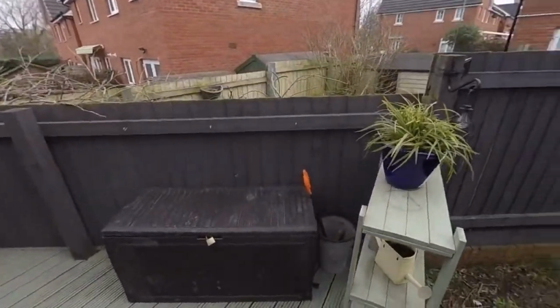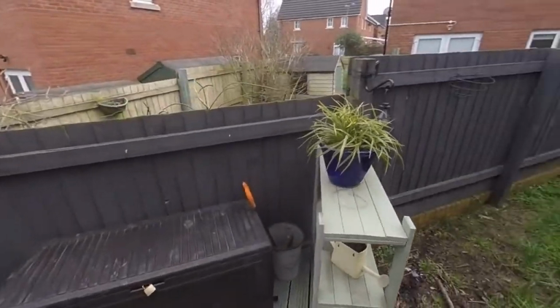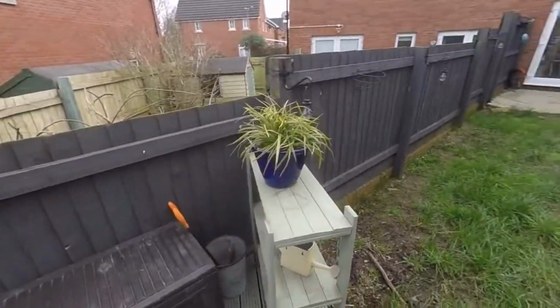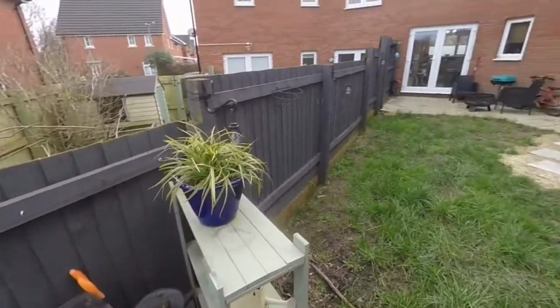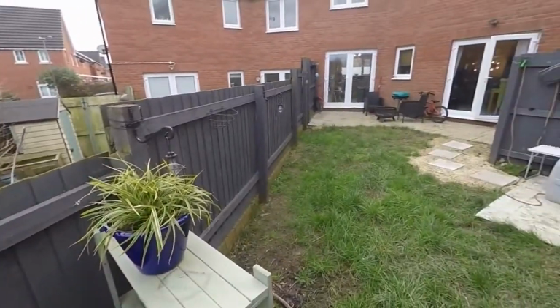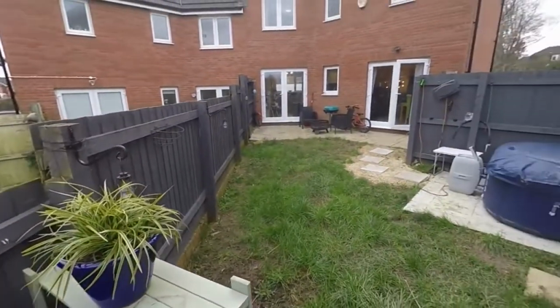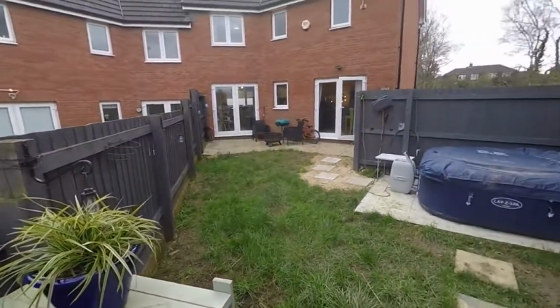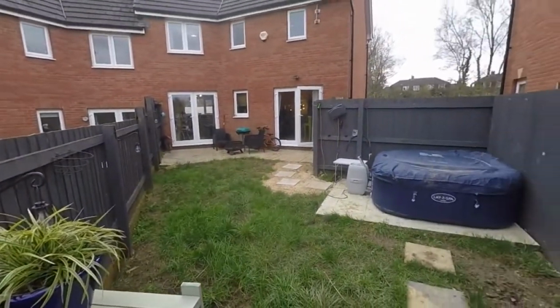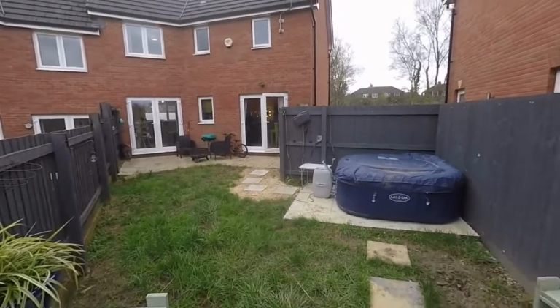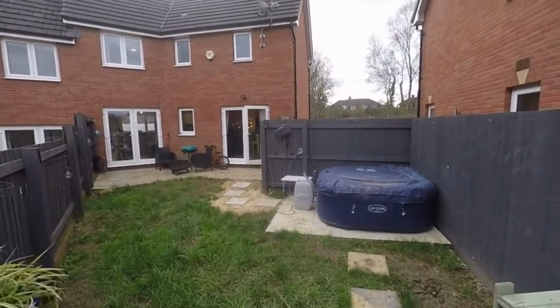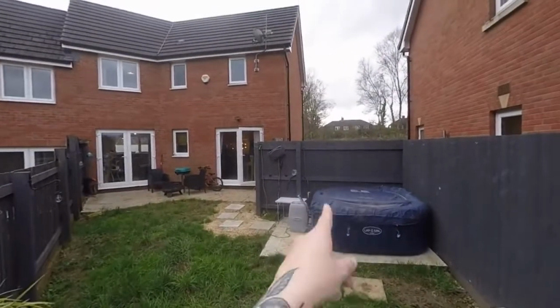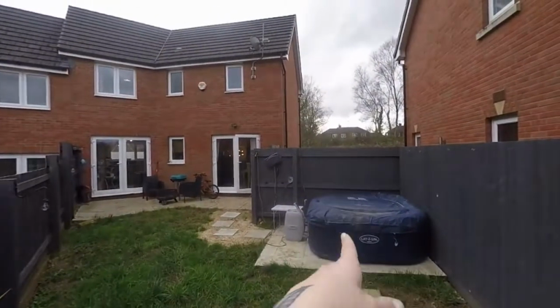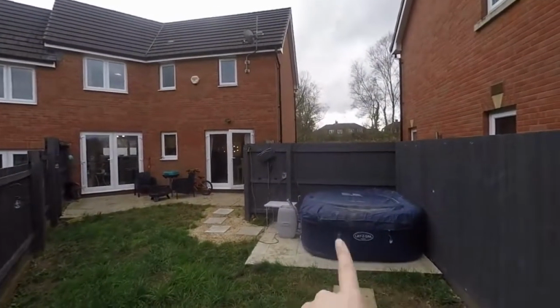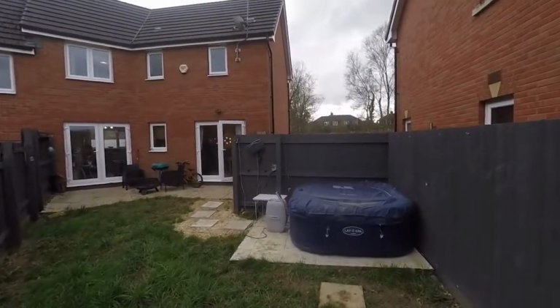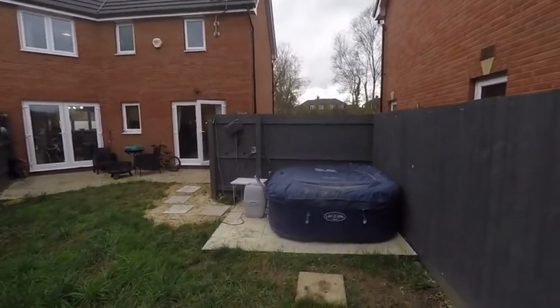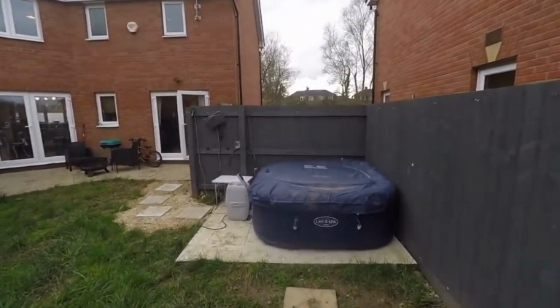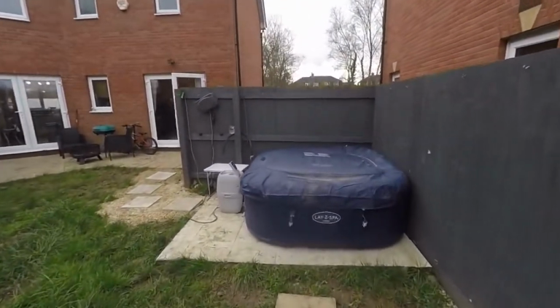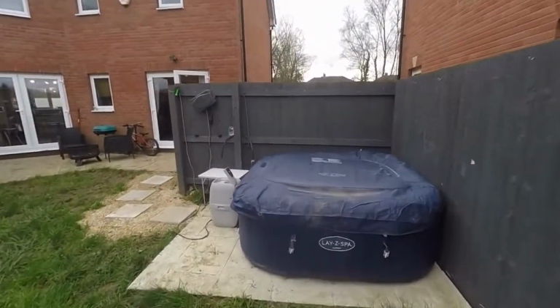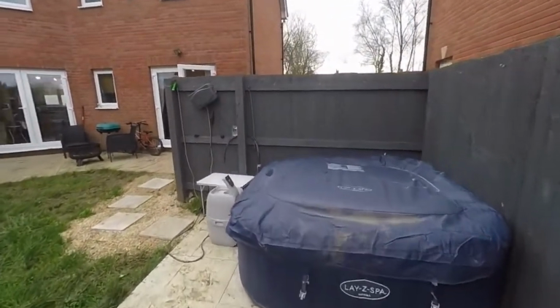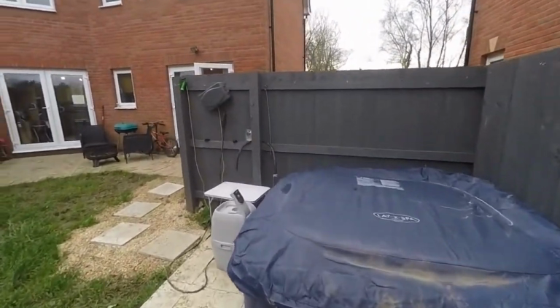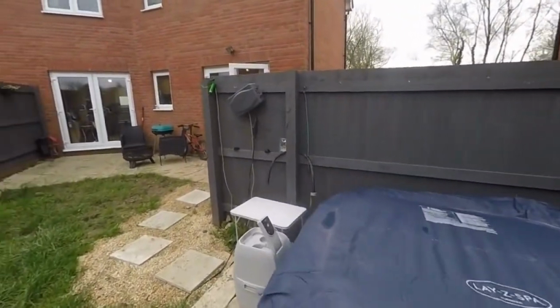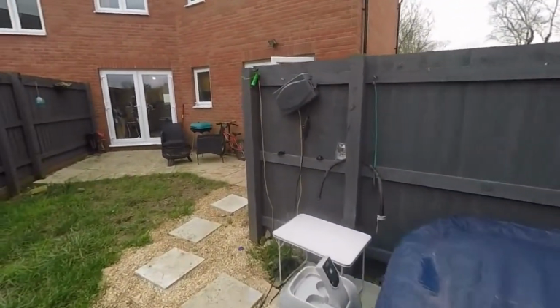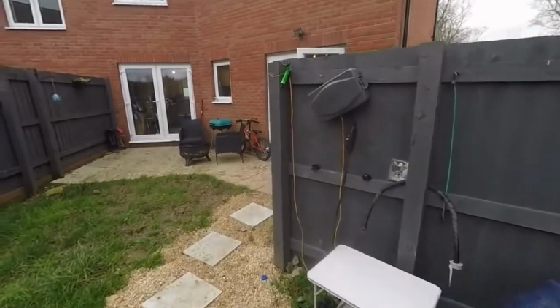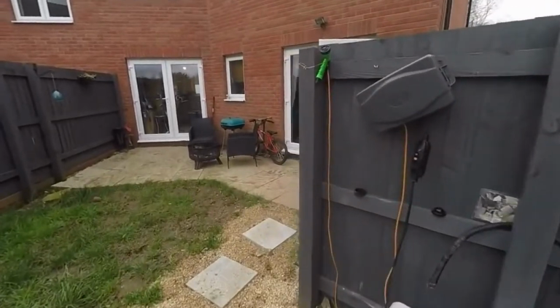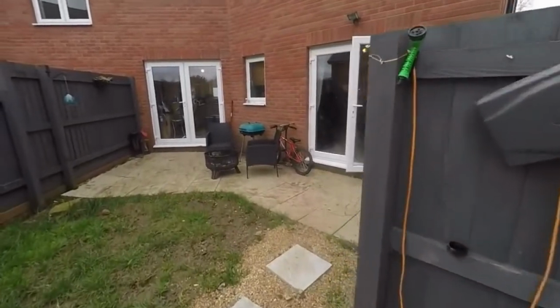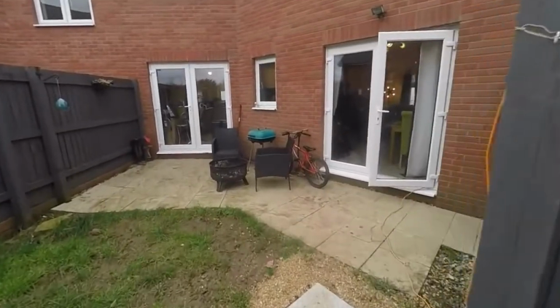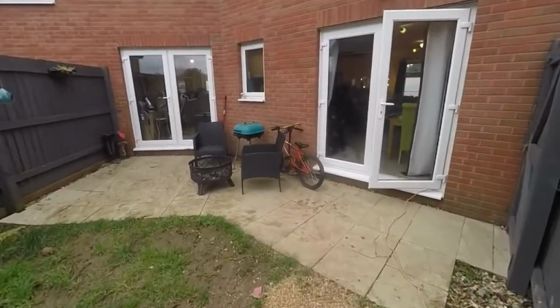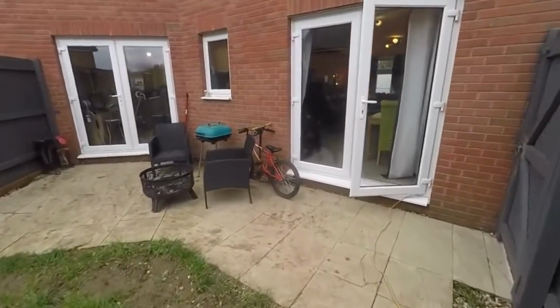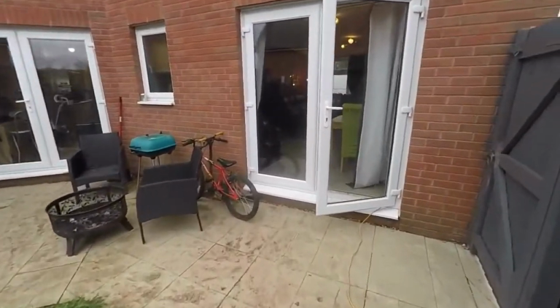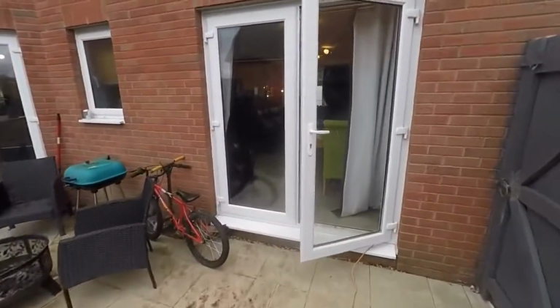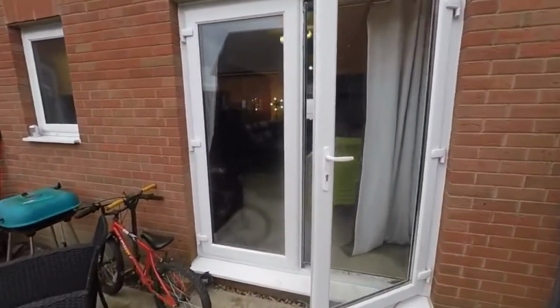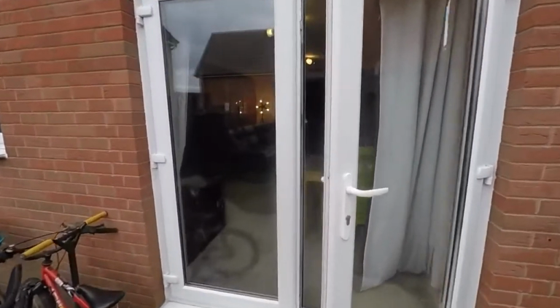Coming down this way and panning back, you can see the rear of the house. This is where the parking is — two spaces, or space for two vehicles.